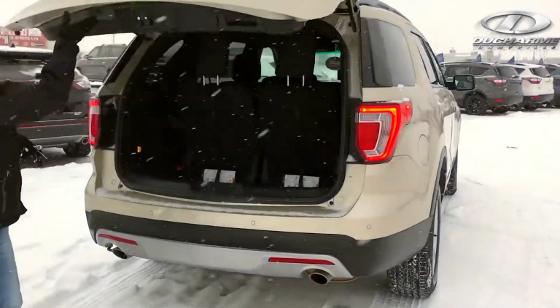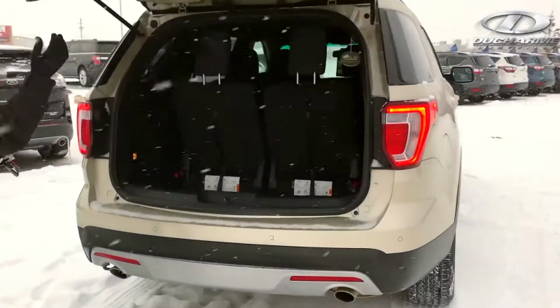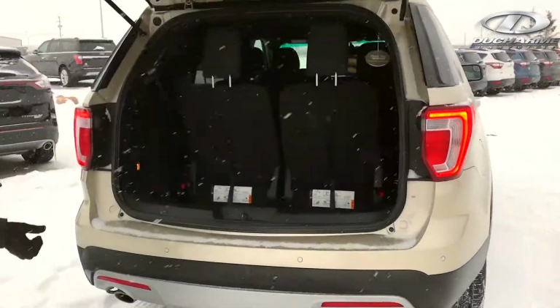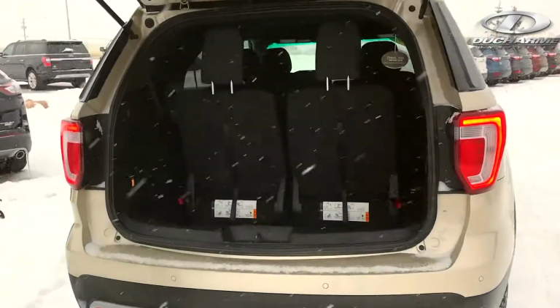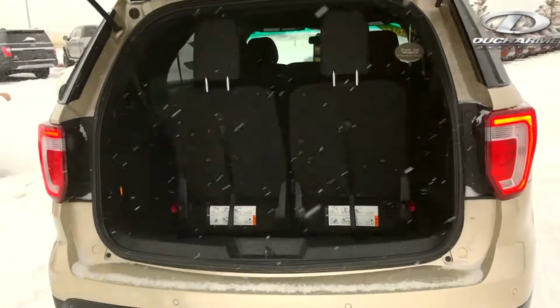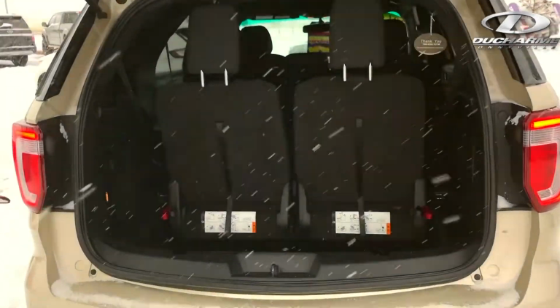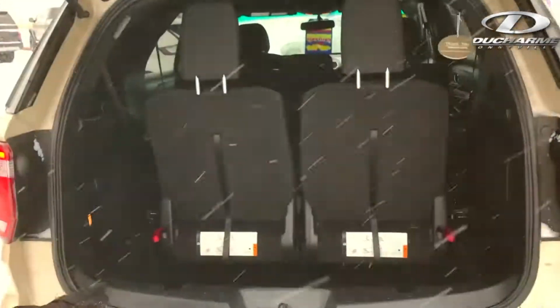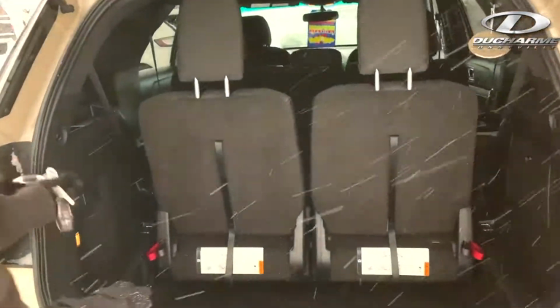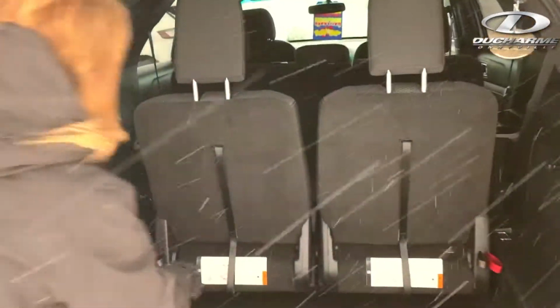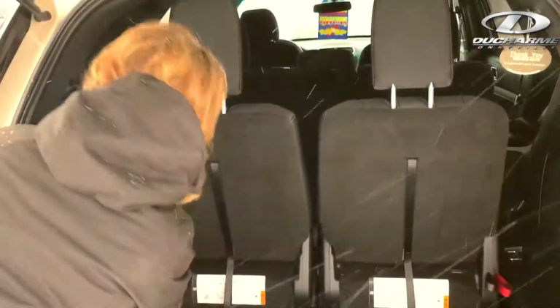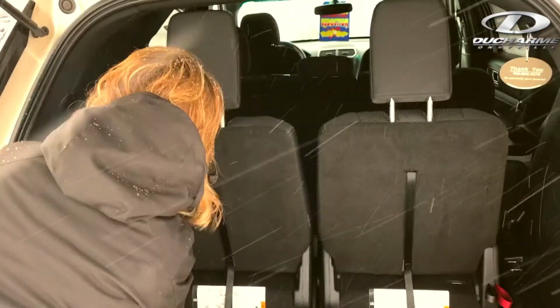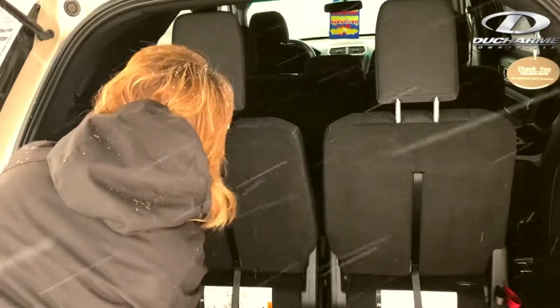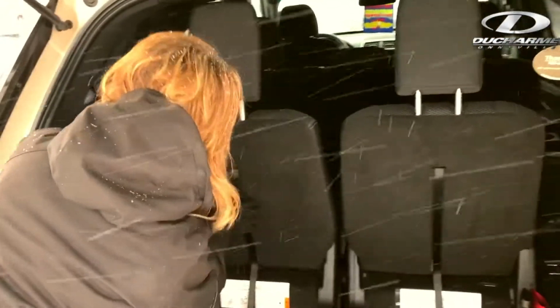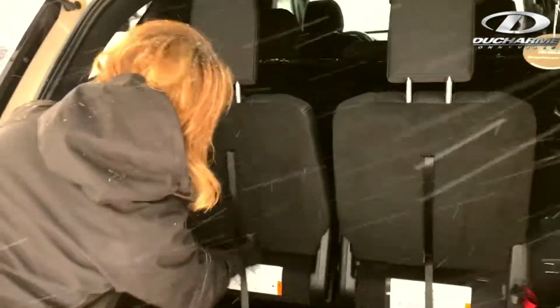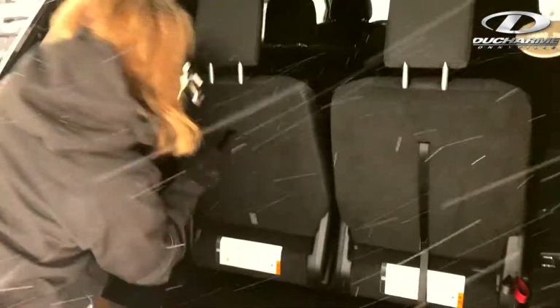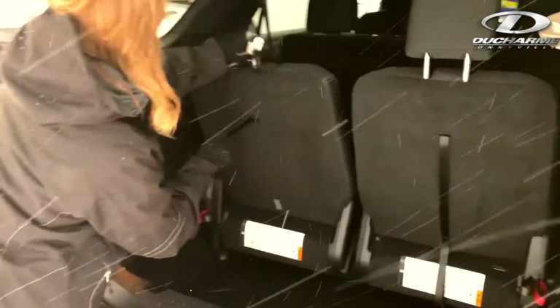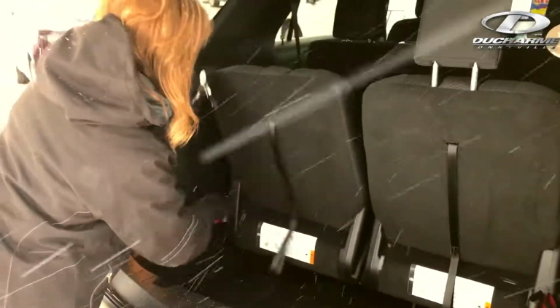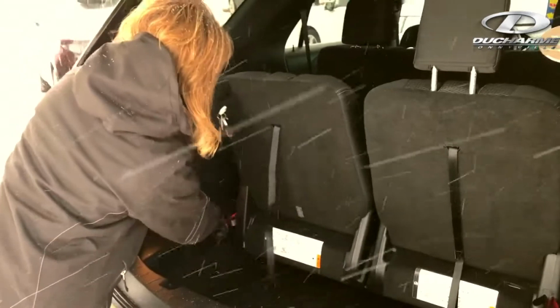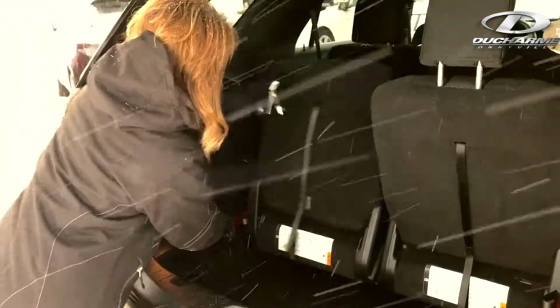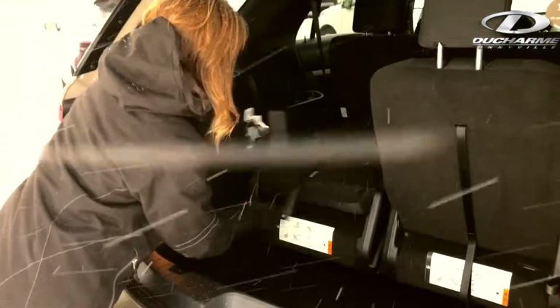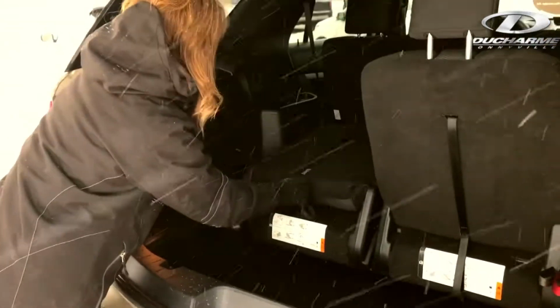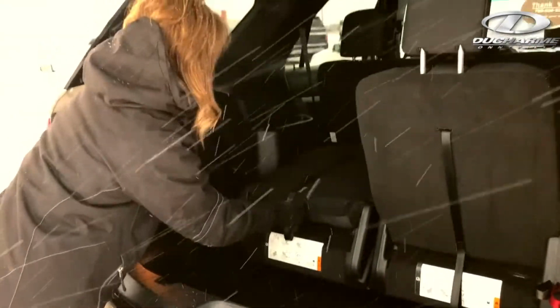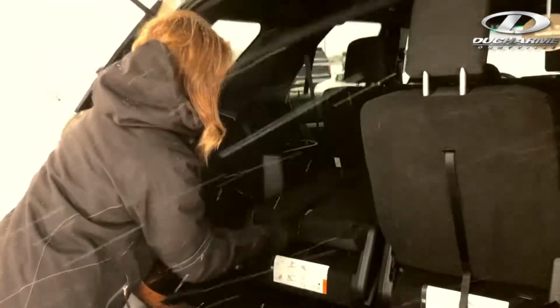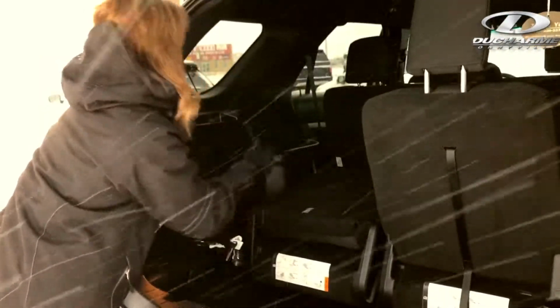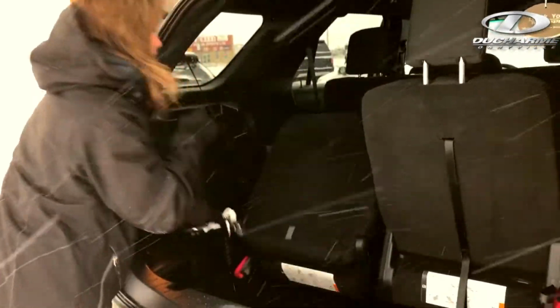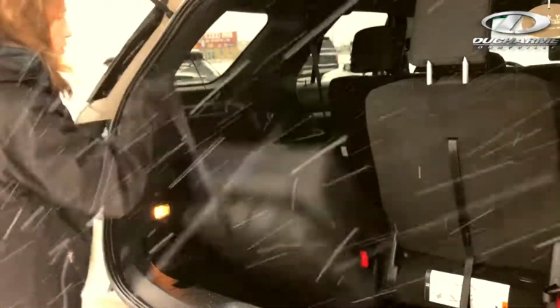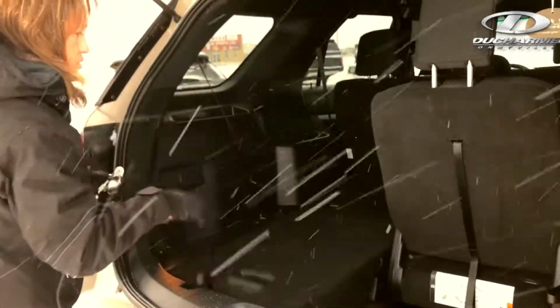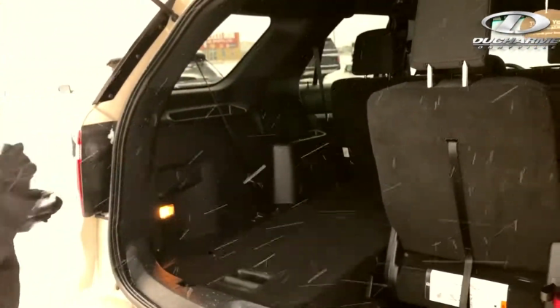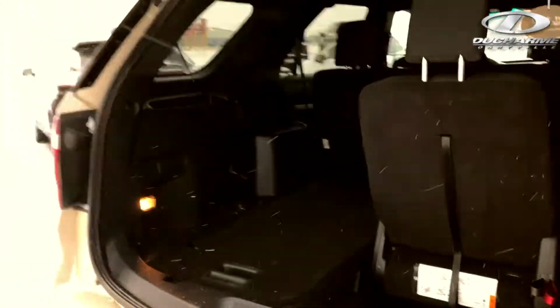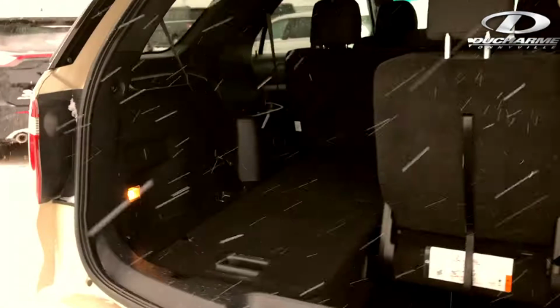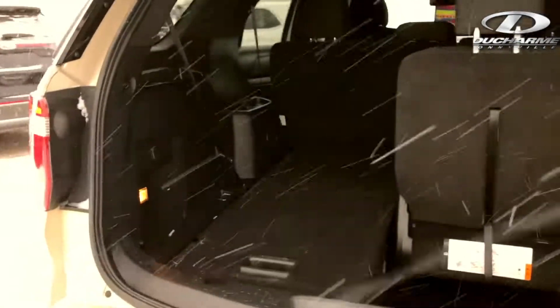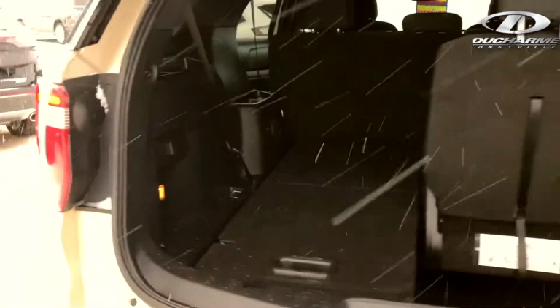I'll show you the back. You have a seven passenger. The chairs do fold down — I'll show you how this works. Just like this, it's very simple. You can have one or two seats down.